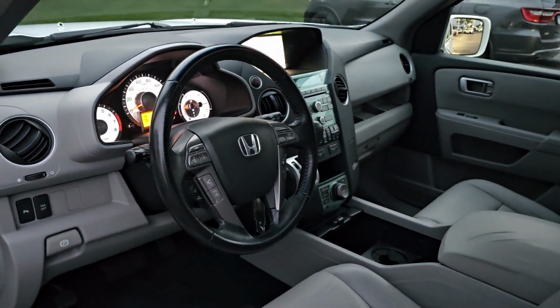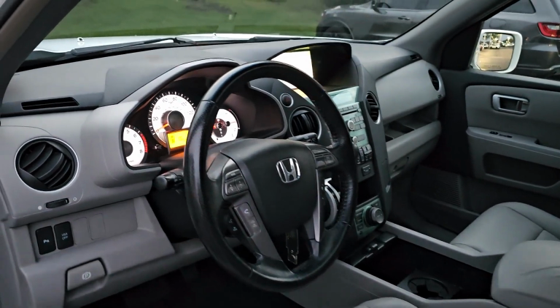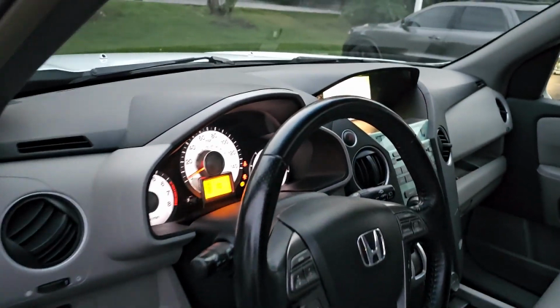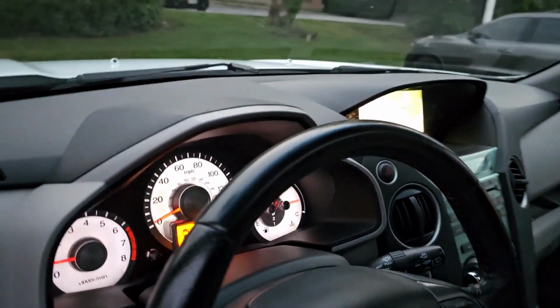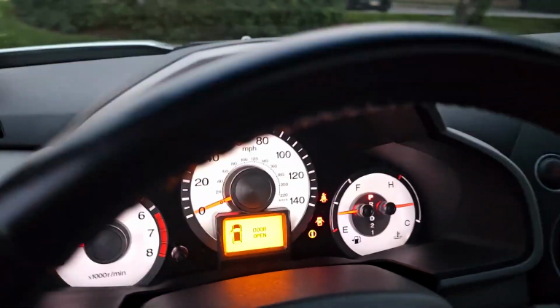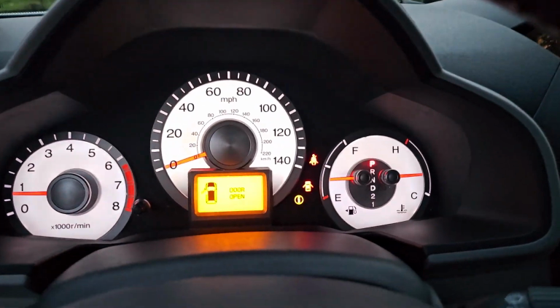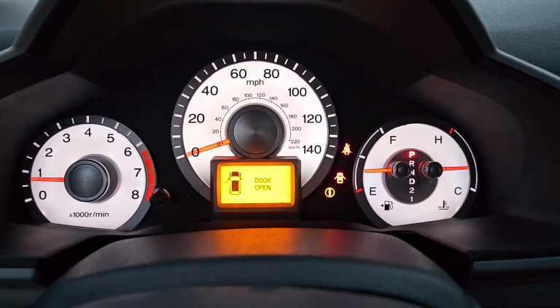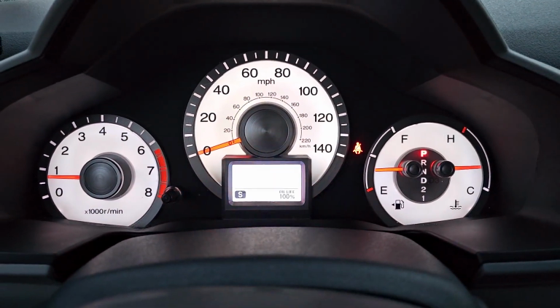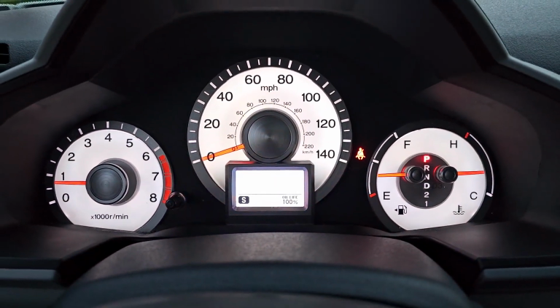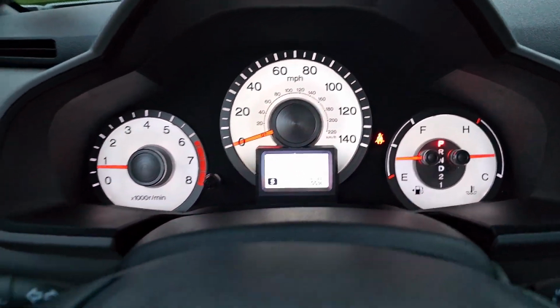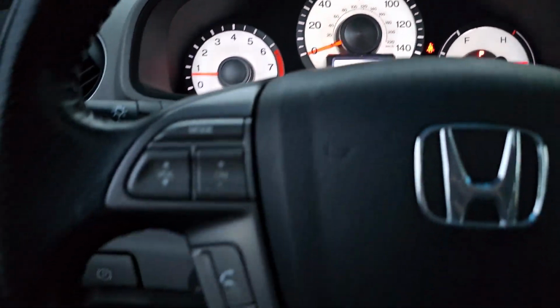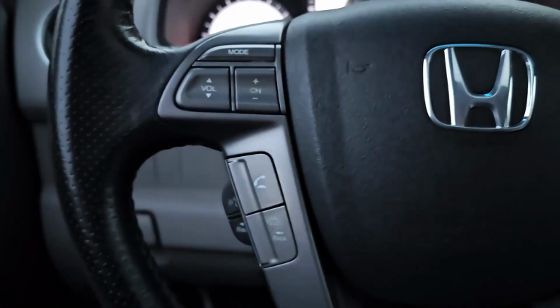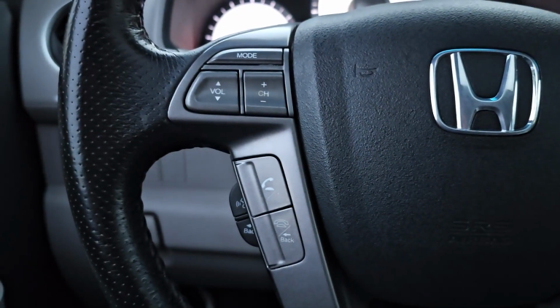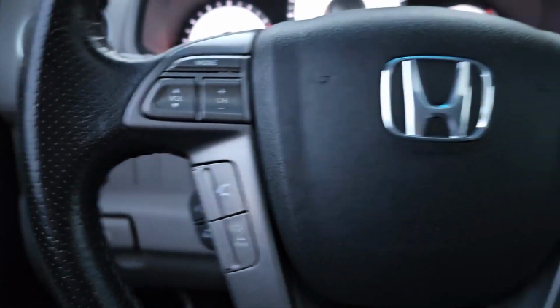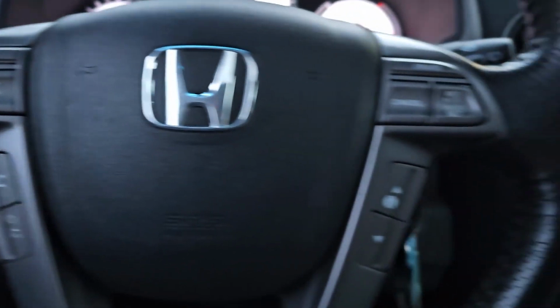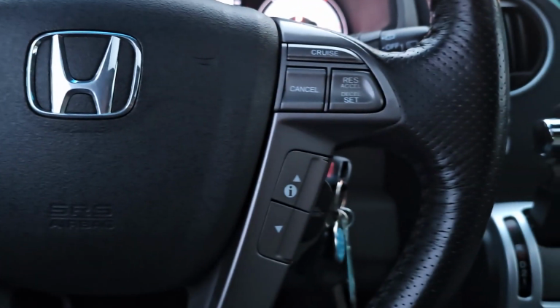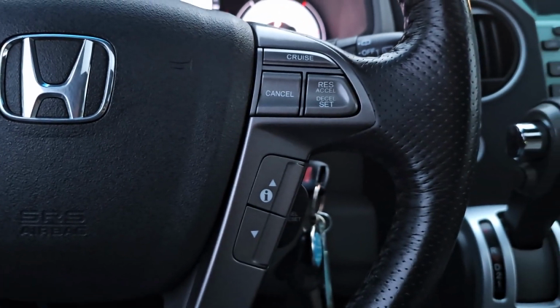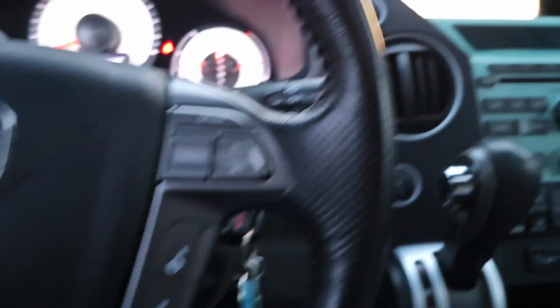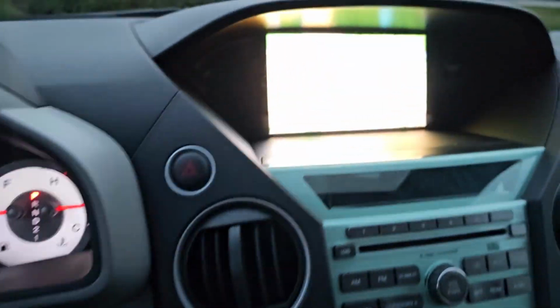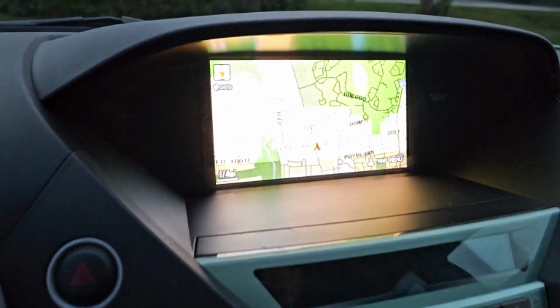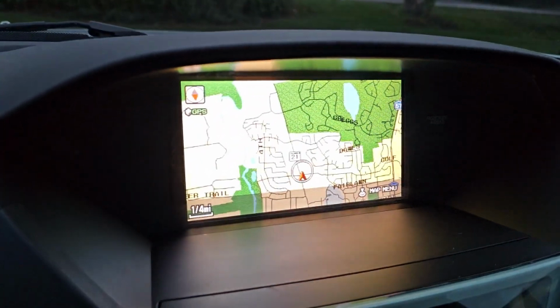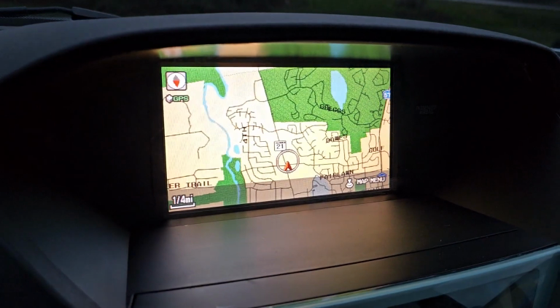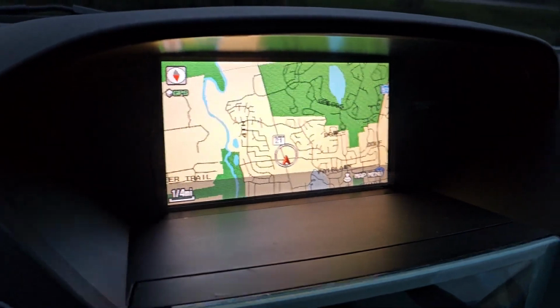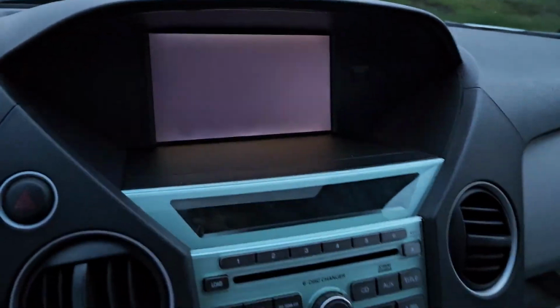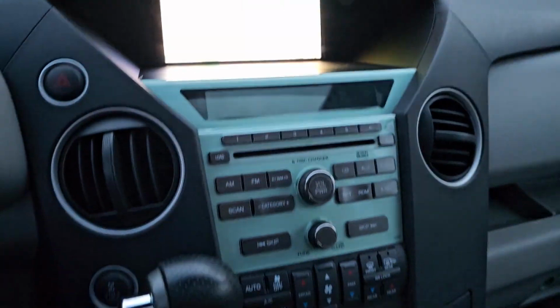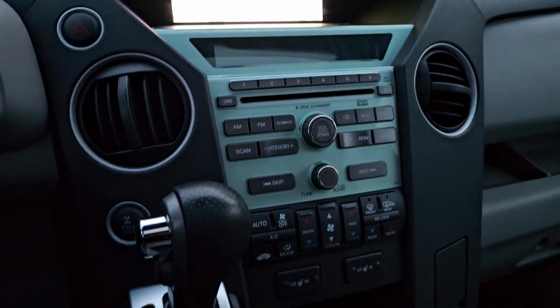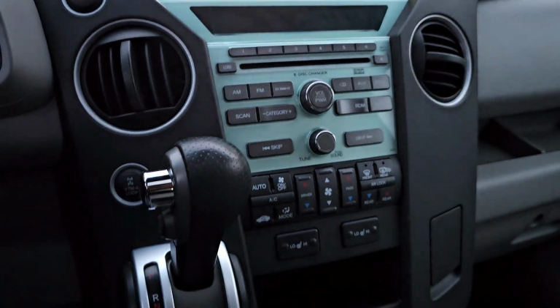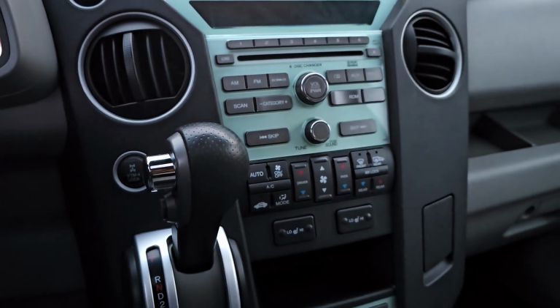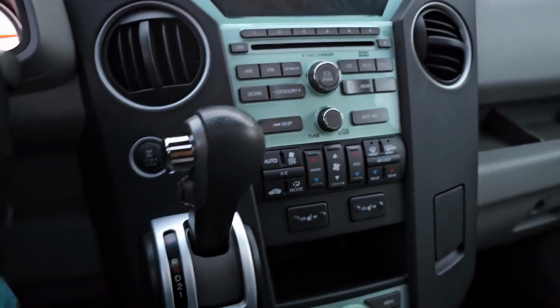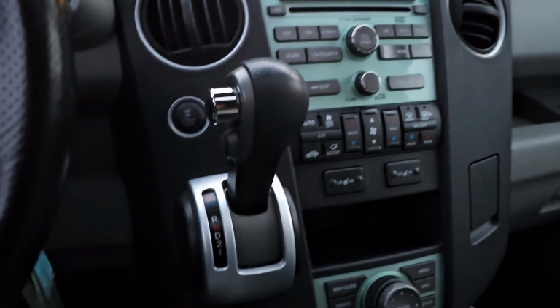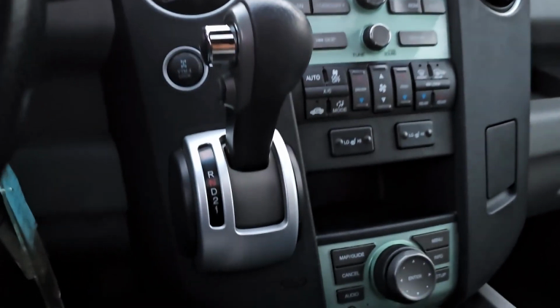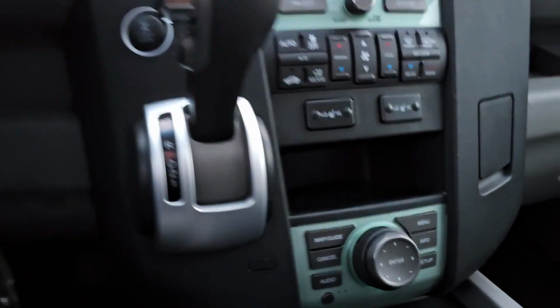The following are some of this vehicle's highlighted options: navigation system, moonroof, keyless entry, fog lamps, heated mirrors, power liftgate, satellite radio, power passenger seat, dual zone AC, rear AC.